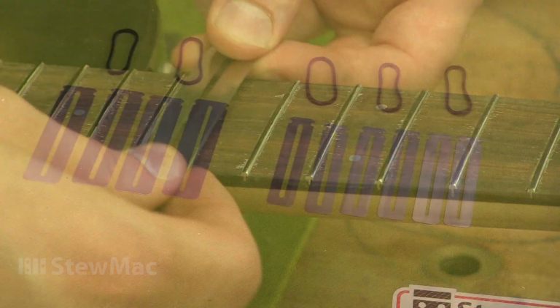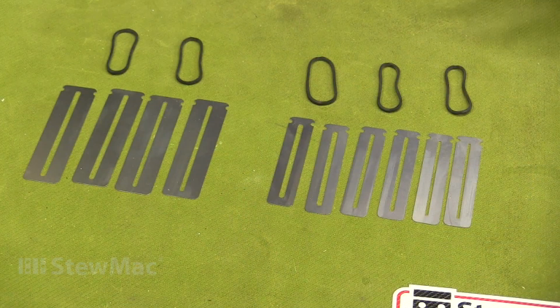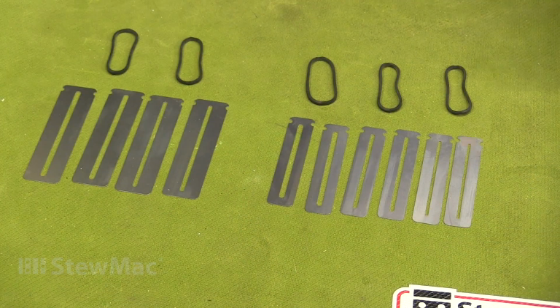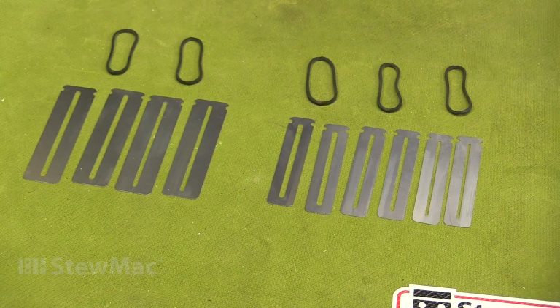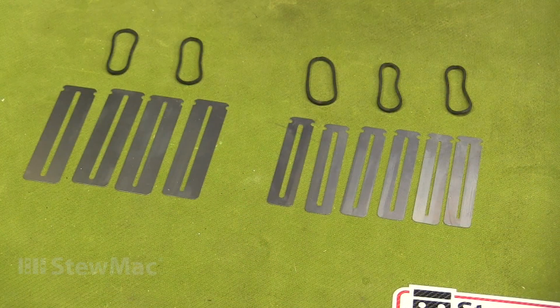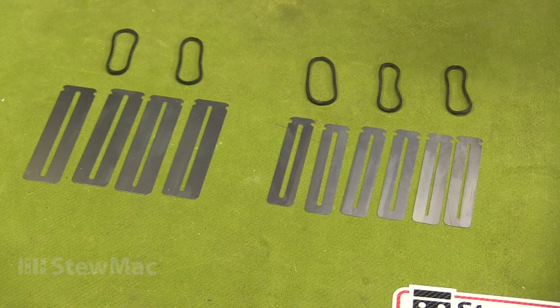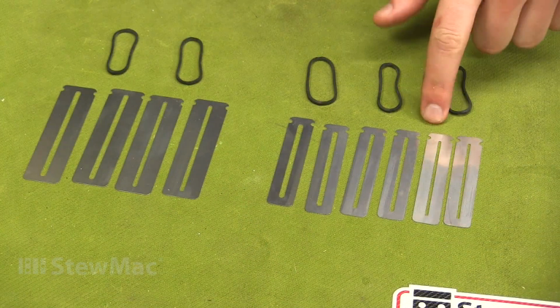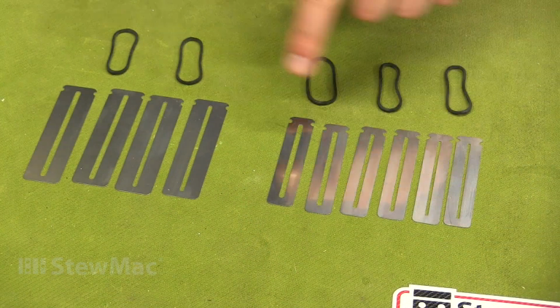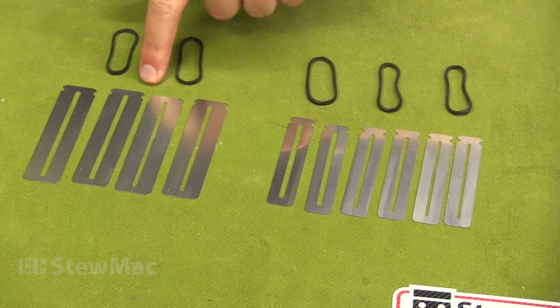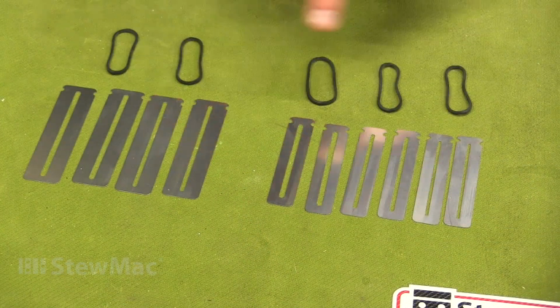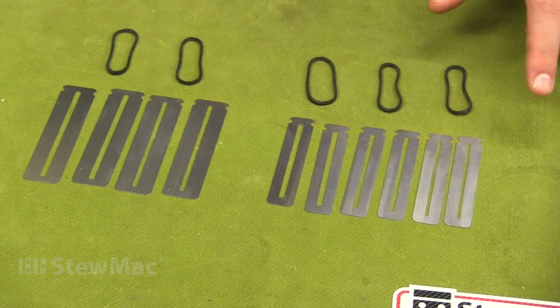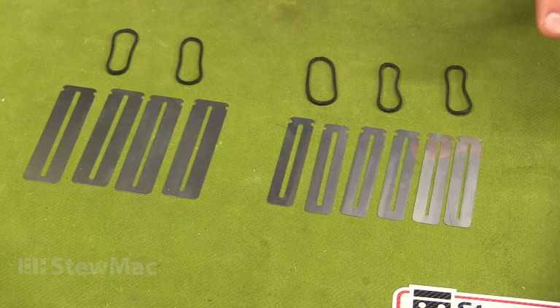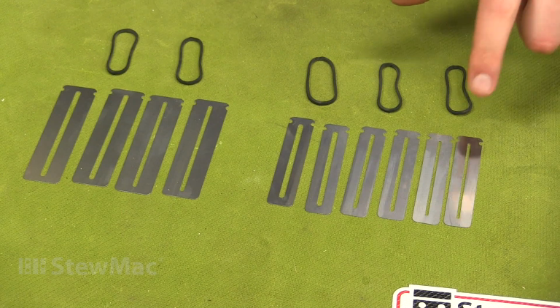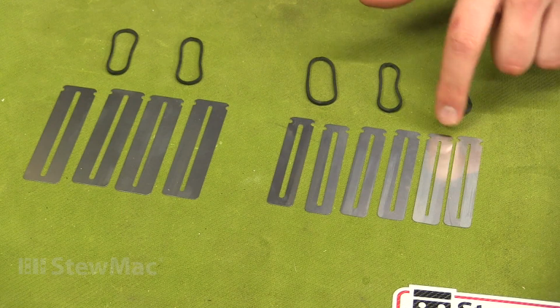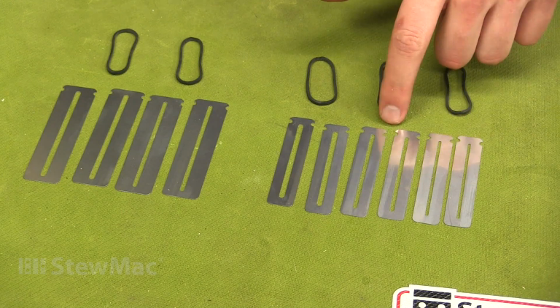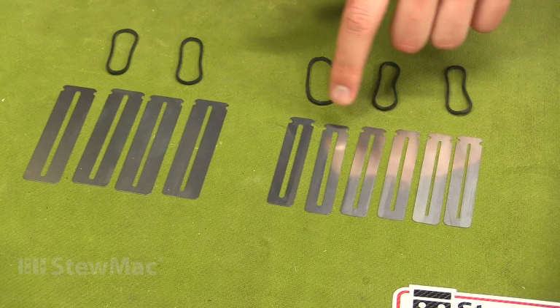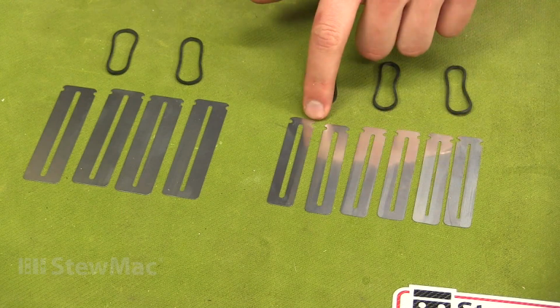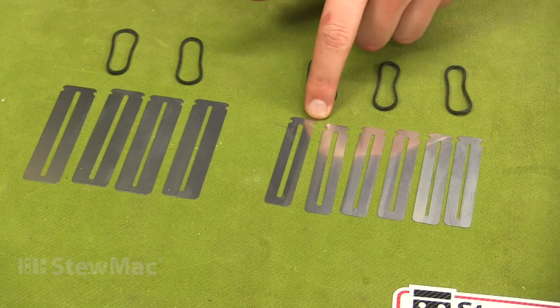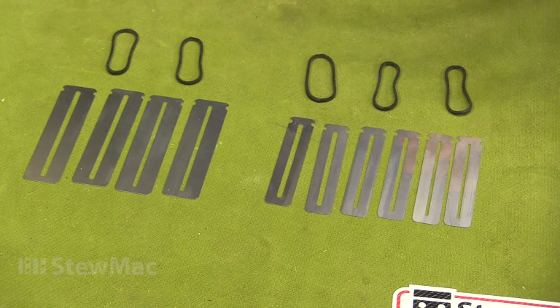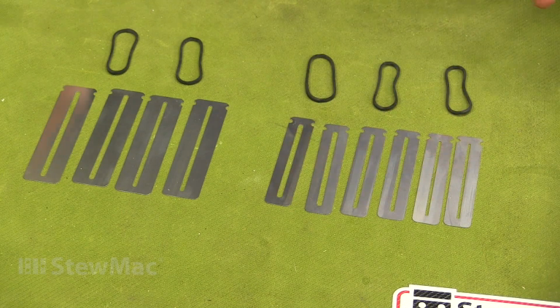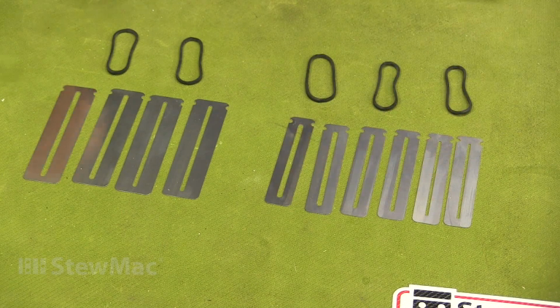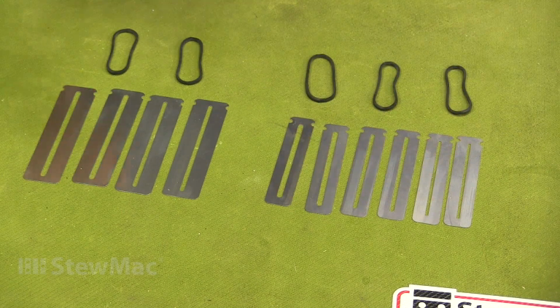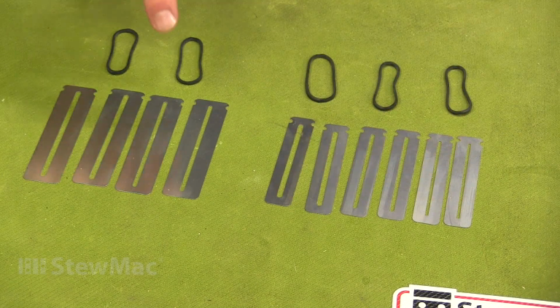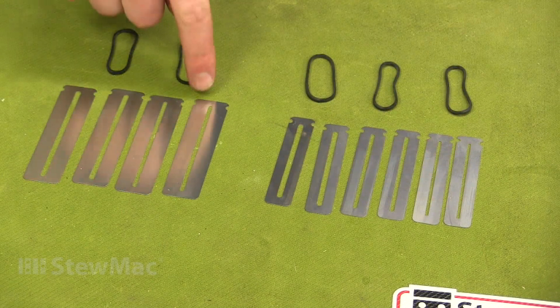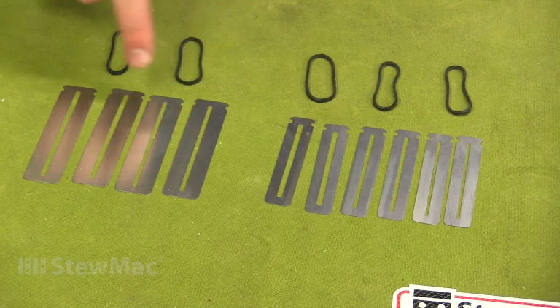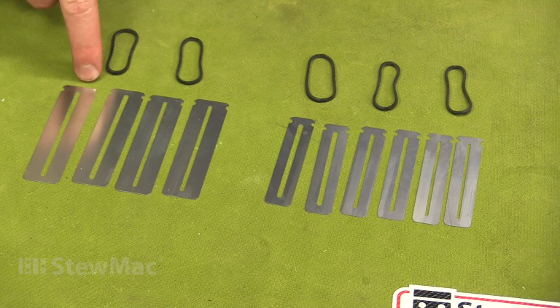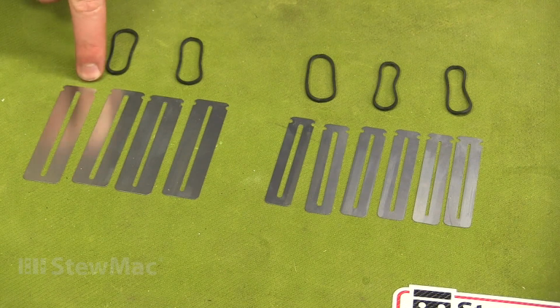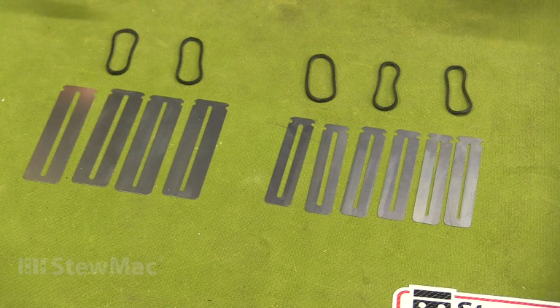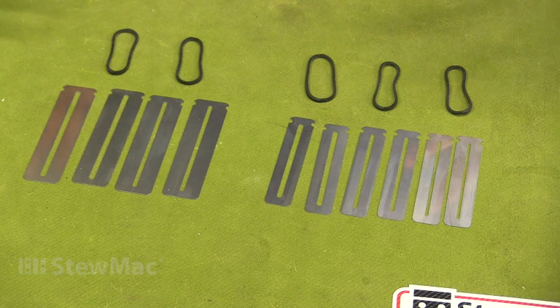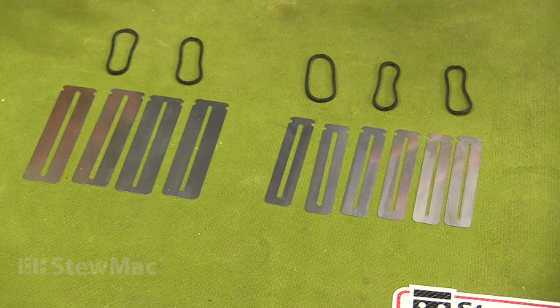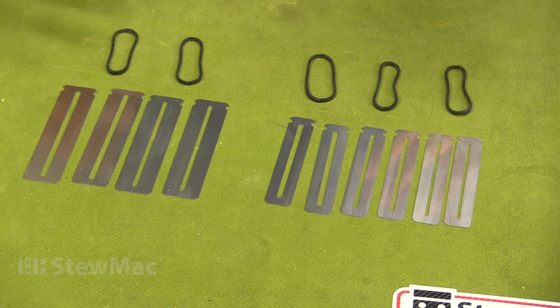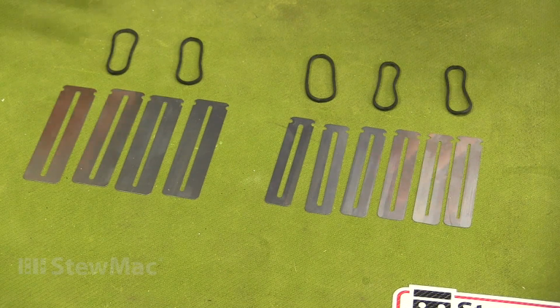The fingerboard guards come in two different sets: guitar and bass. The guitar set has narrow, medium, and wide slots for different sized fret wire, and the bass has narrow and wide. The bass set will work on five and six strings too.